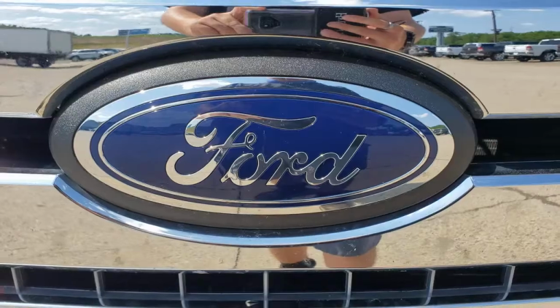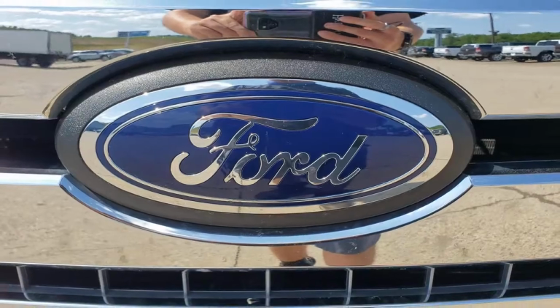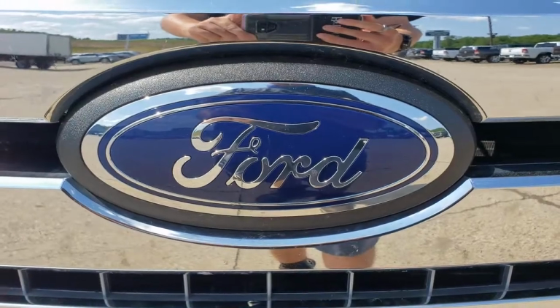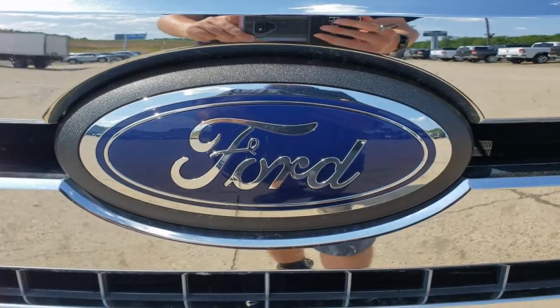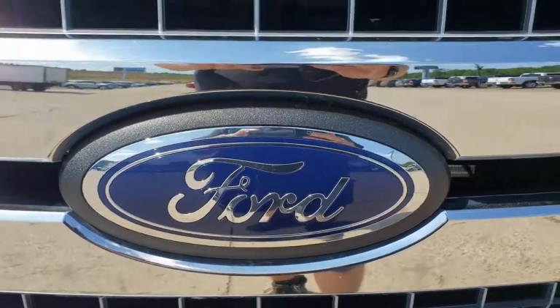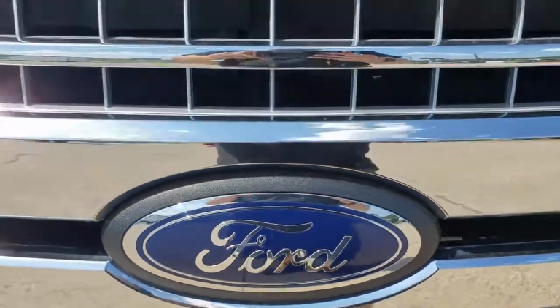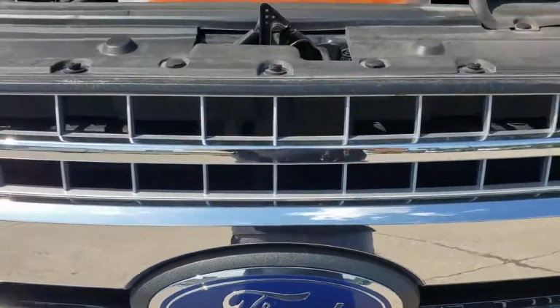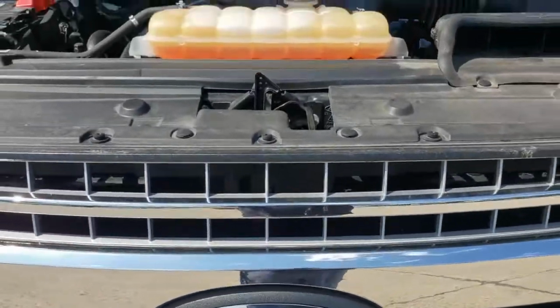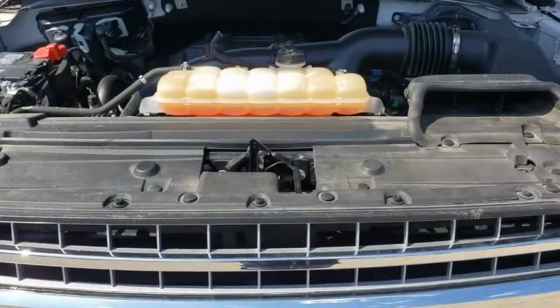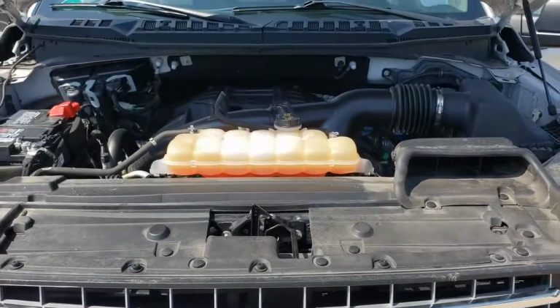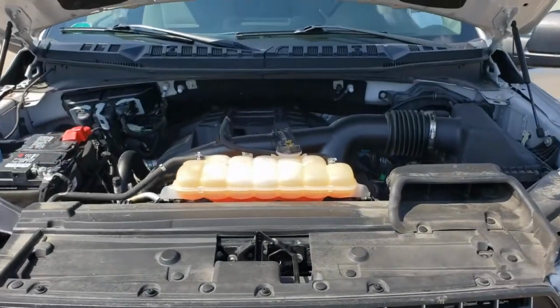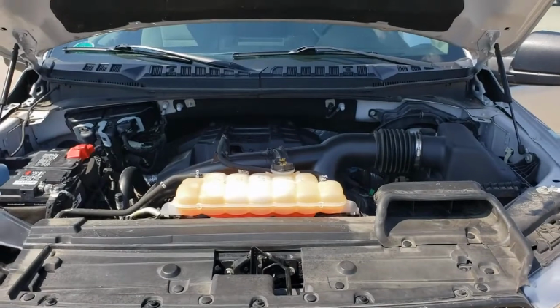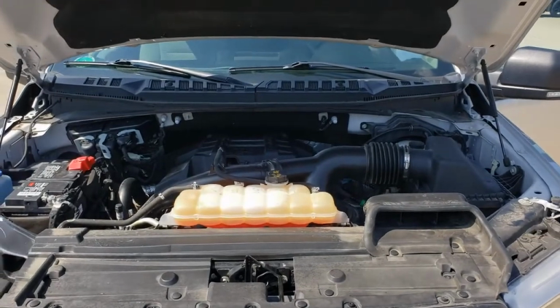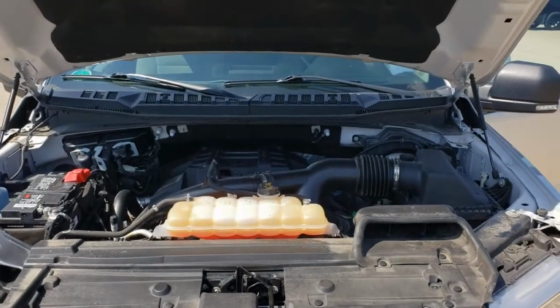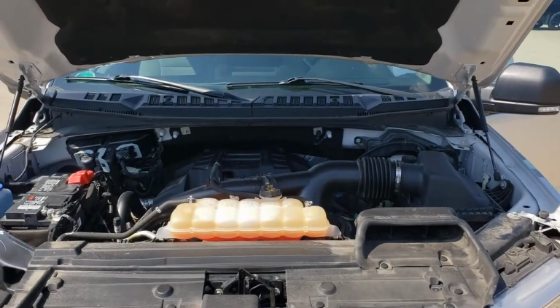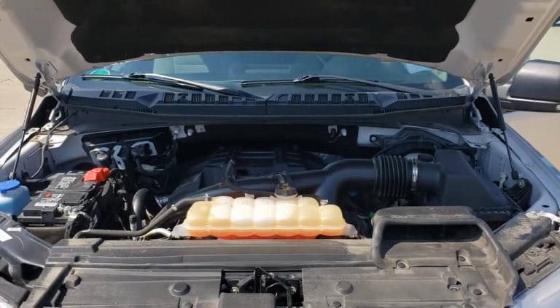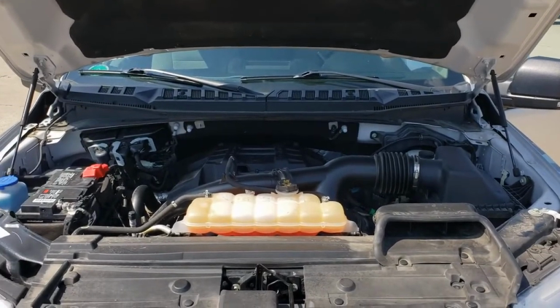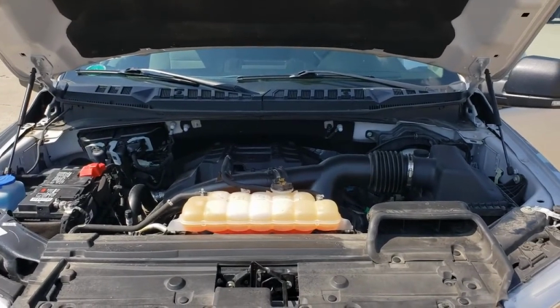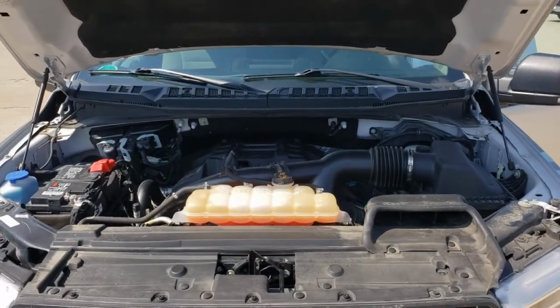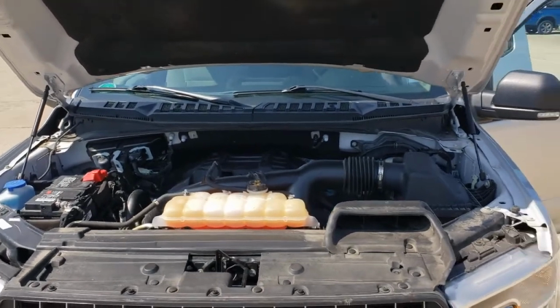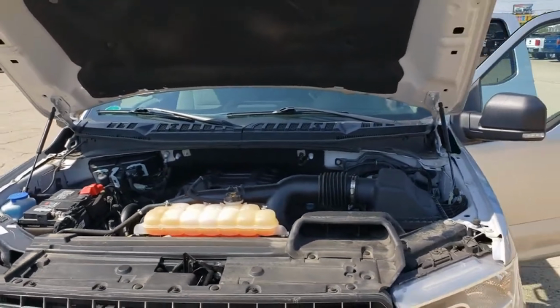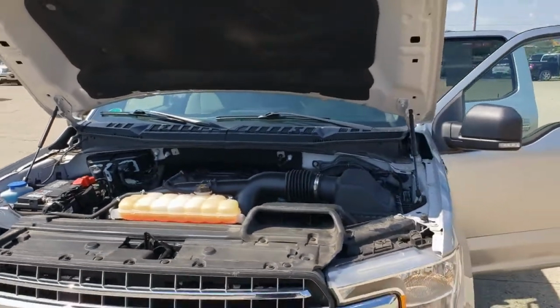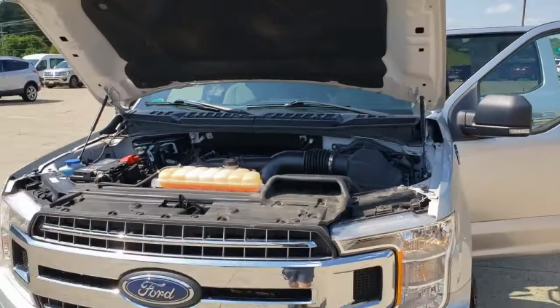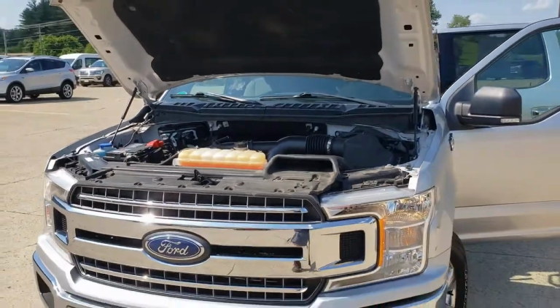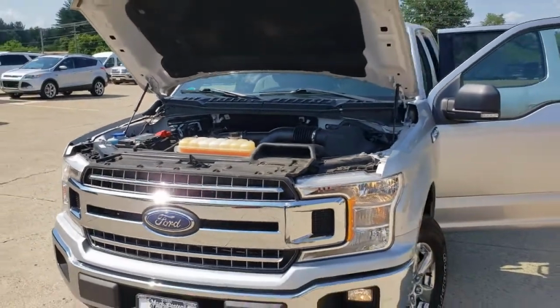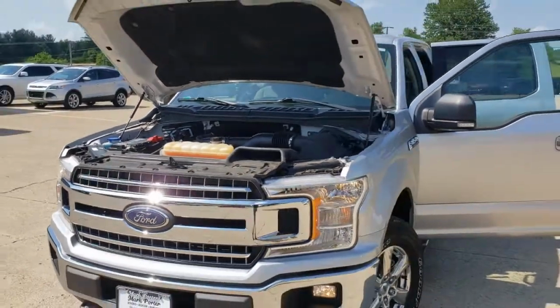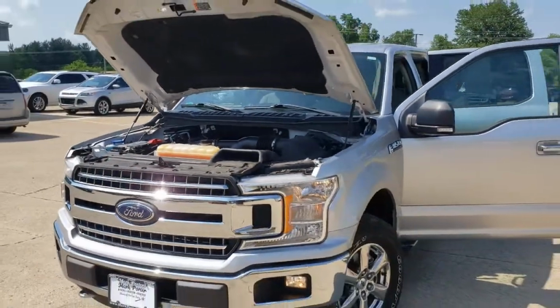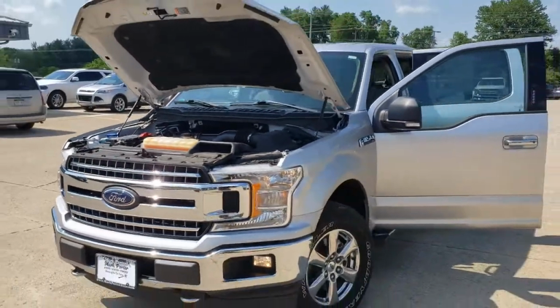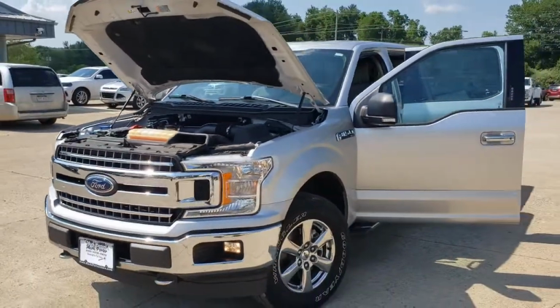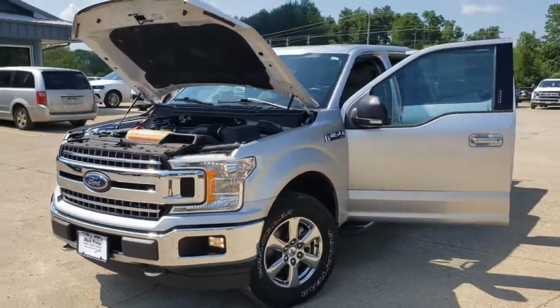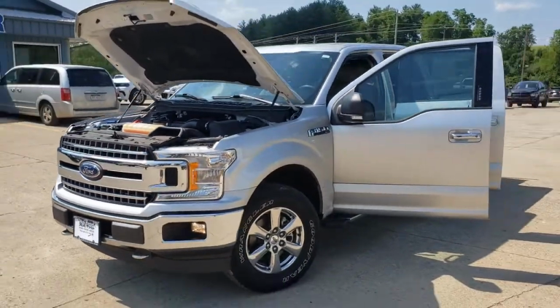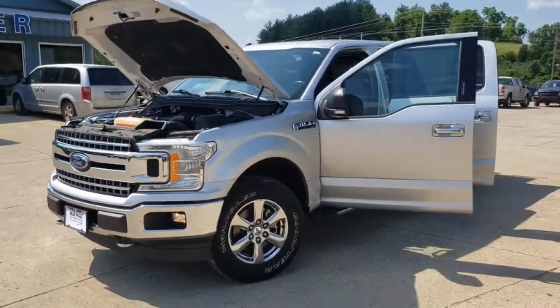You just found the 2018 Ford F-150. This vehicle is an outstanding buy with fewer than 60,000 miles on the odometer. This rugged F-150 is ready for work, off-roading, or a little R&R.